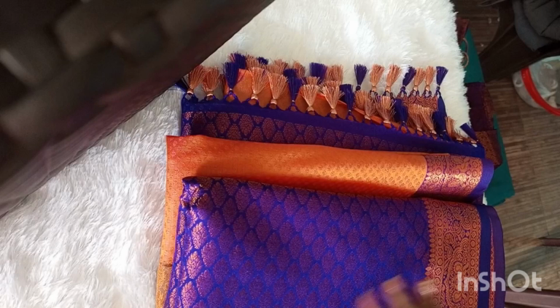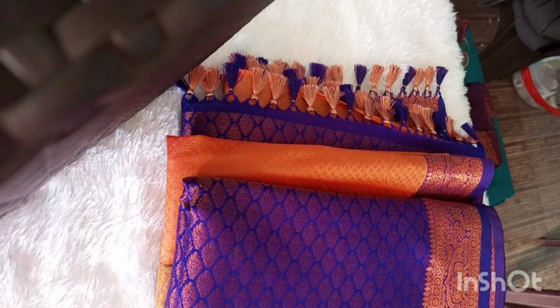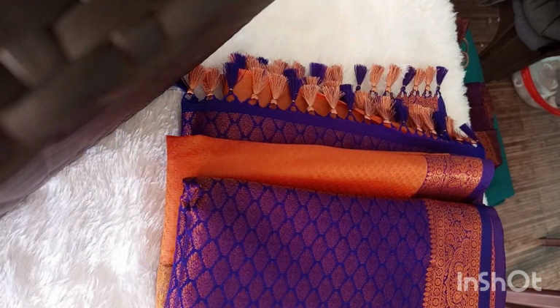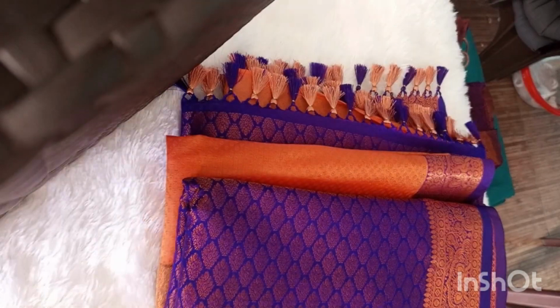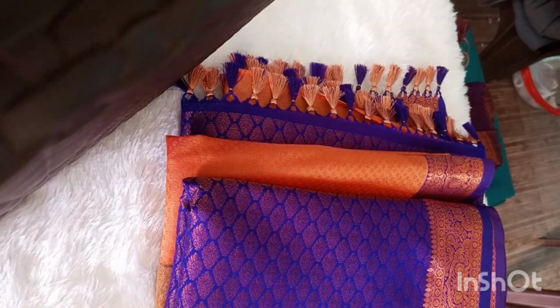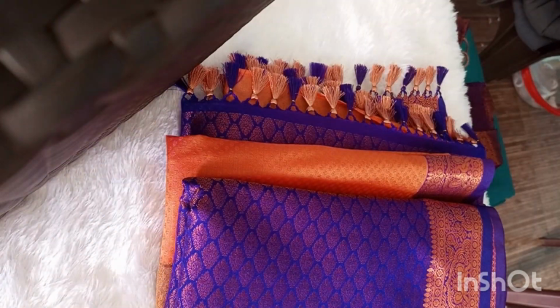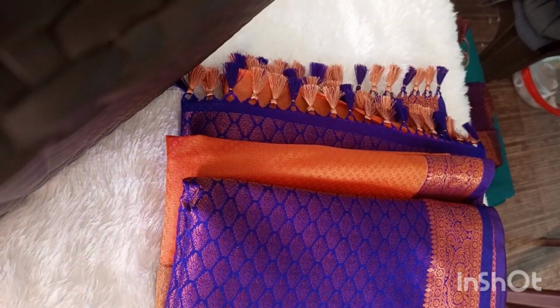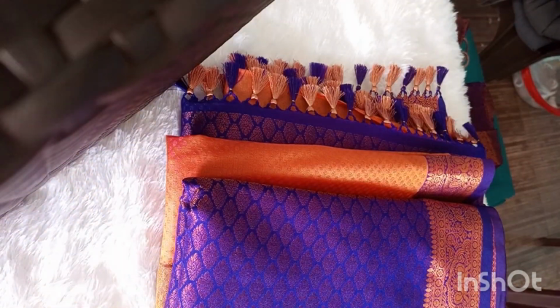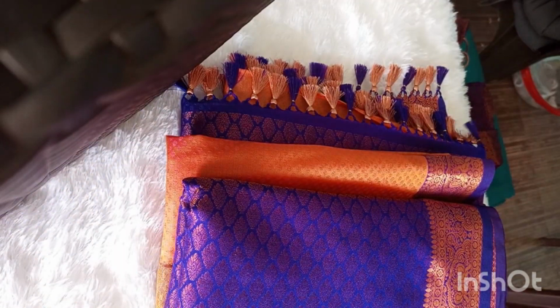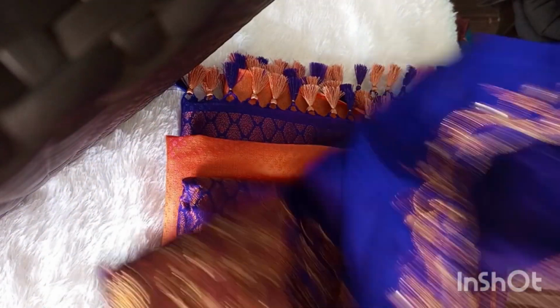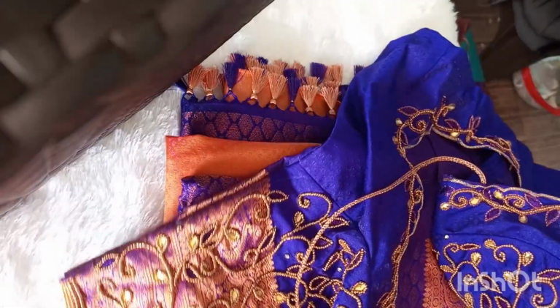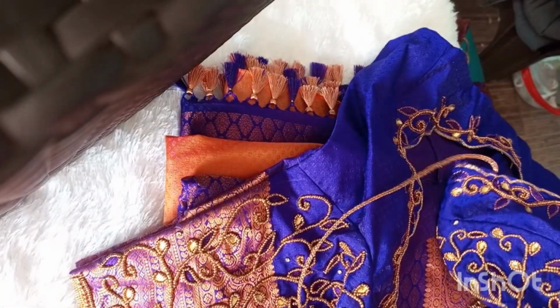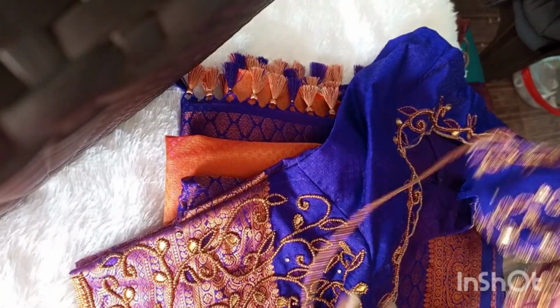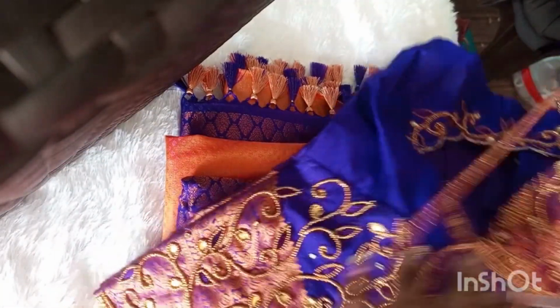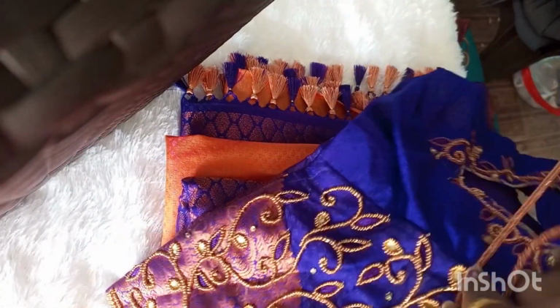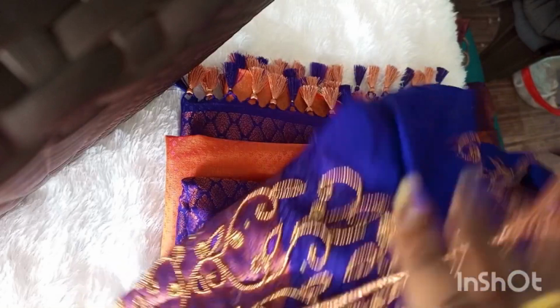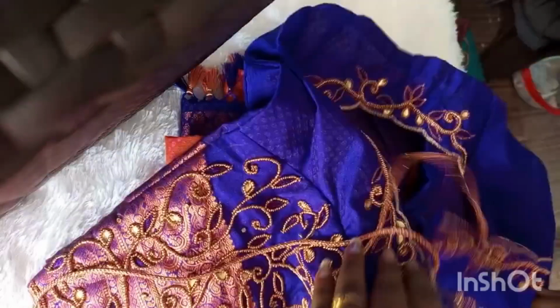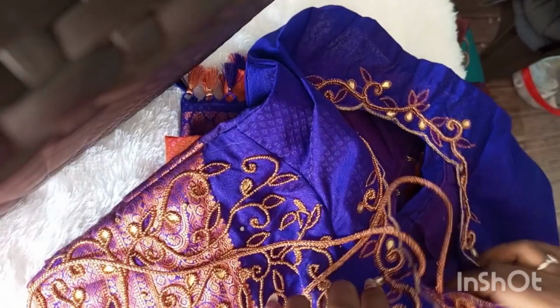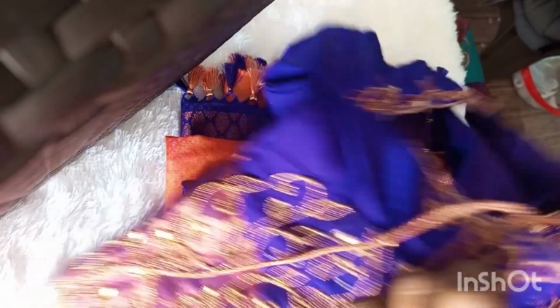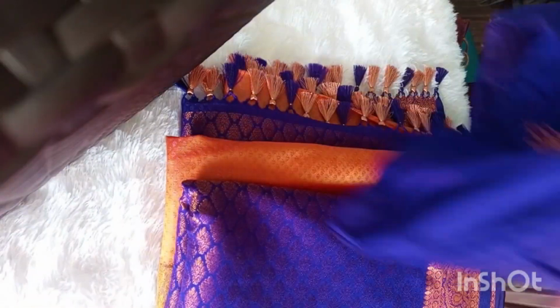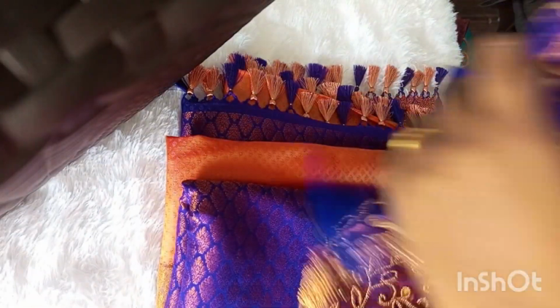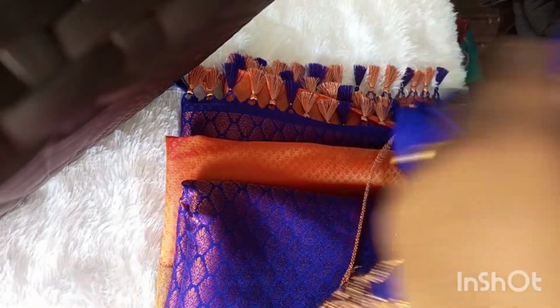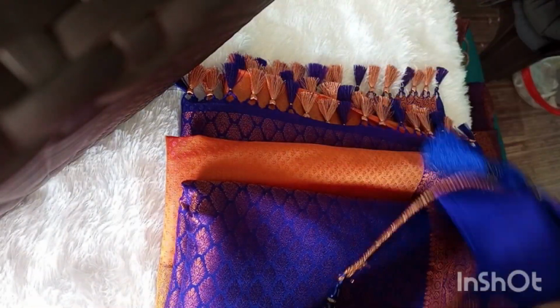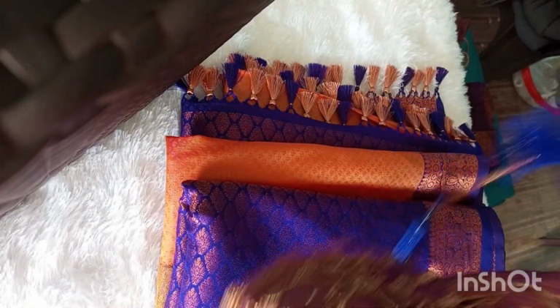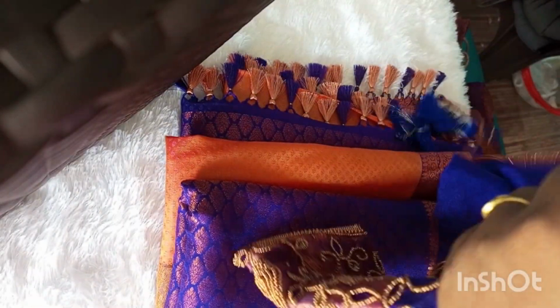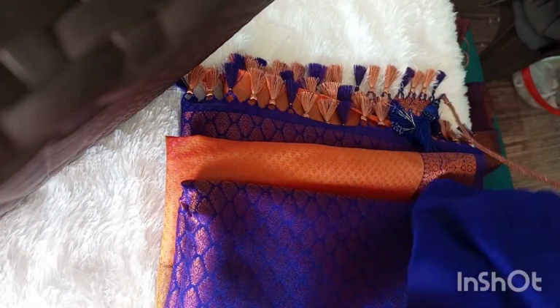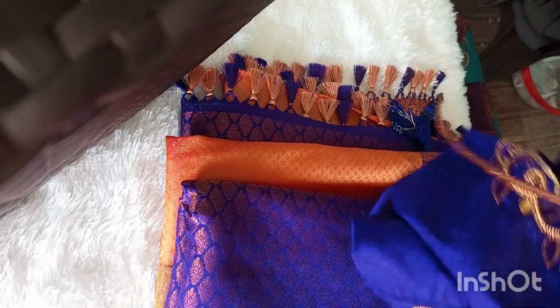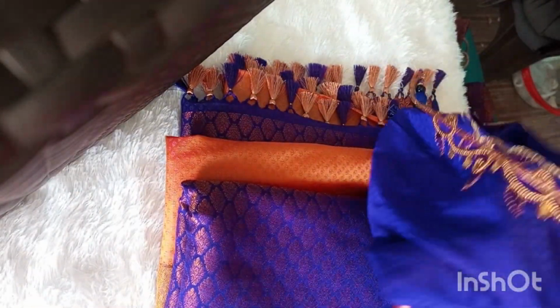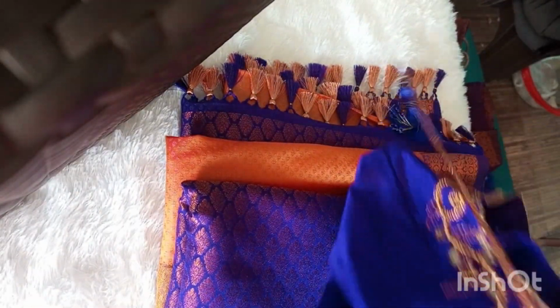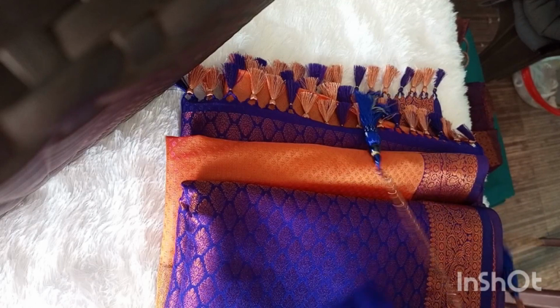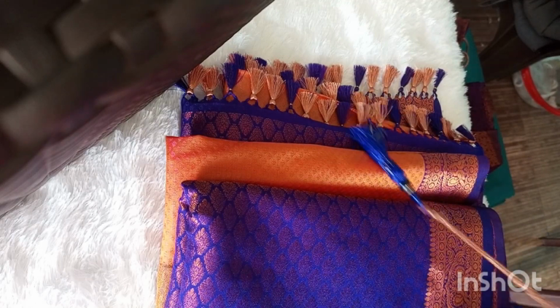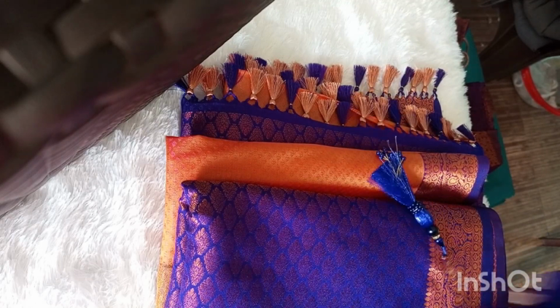This is a tassel. This is a grand blouse. It really is a grand blouse.